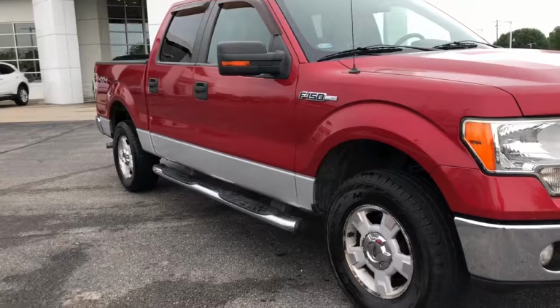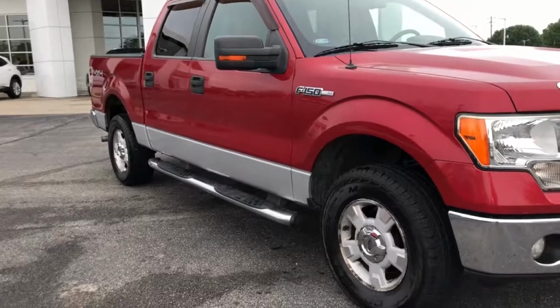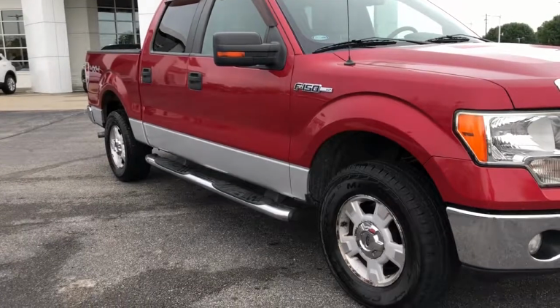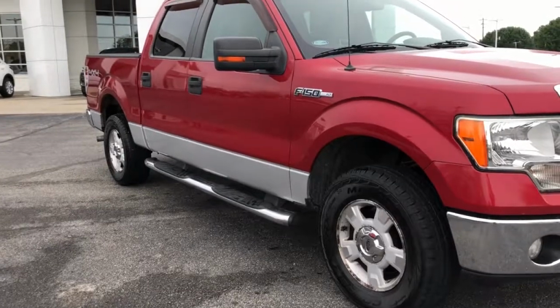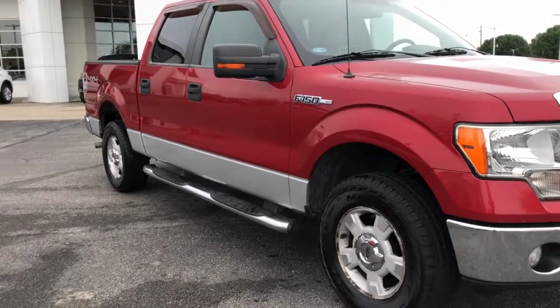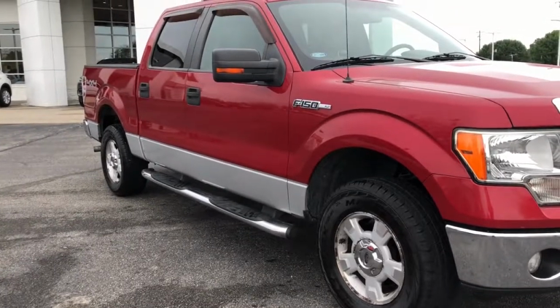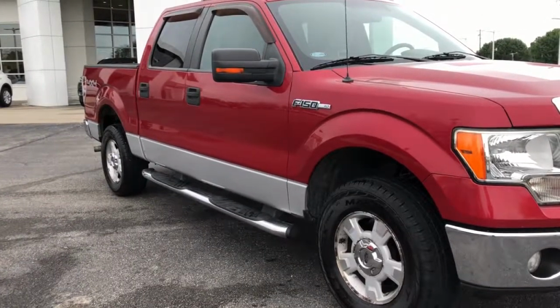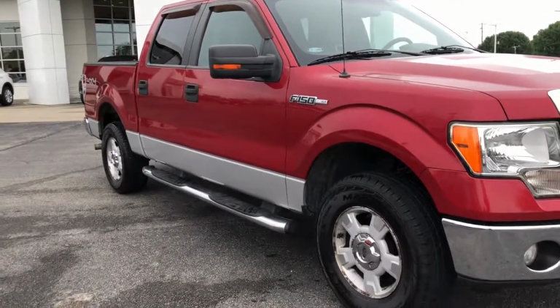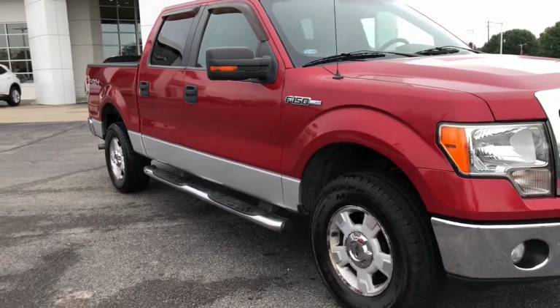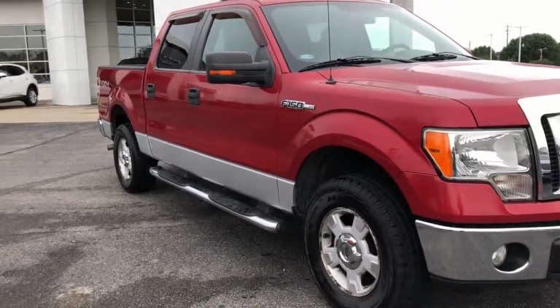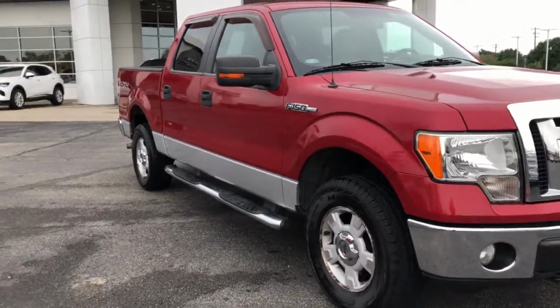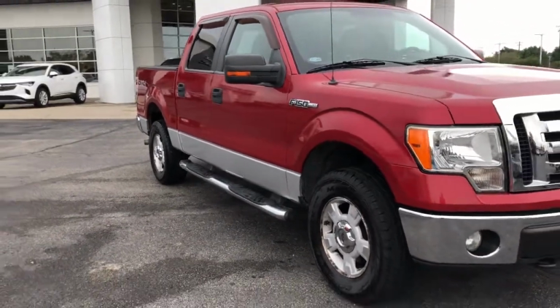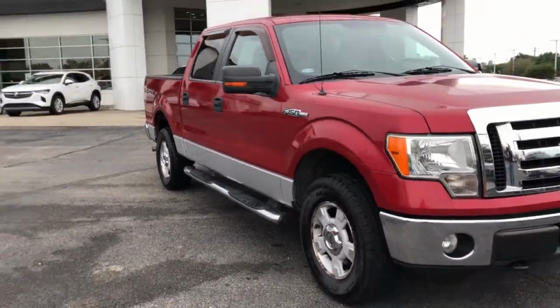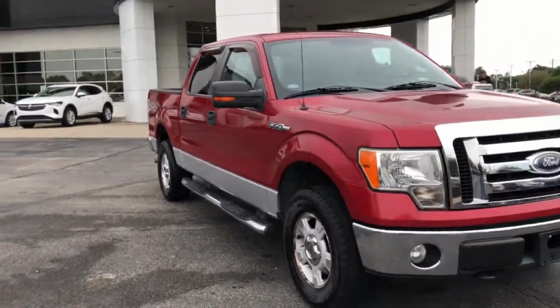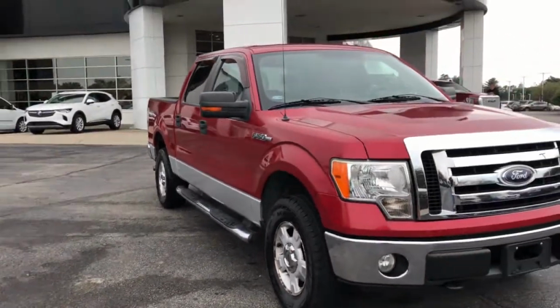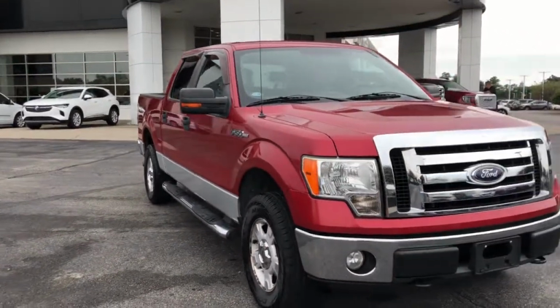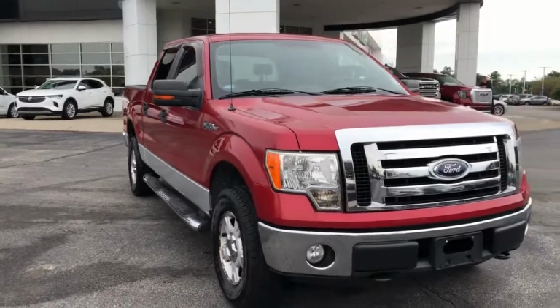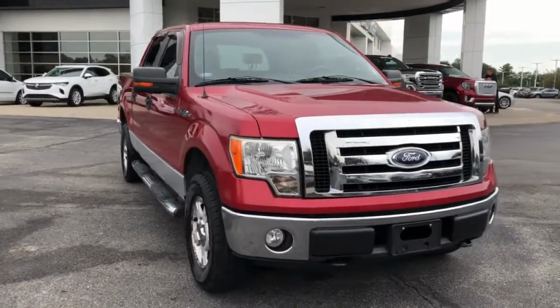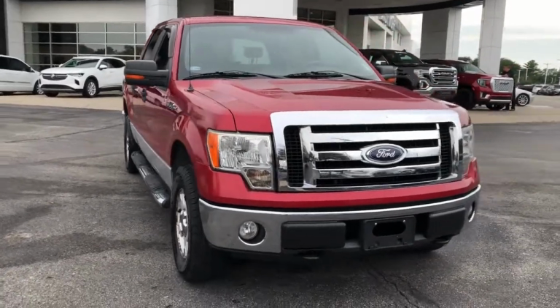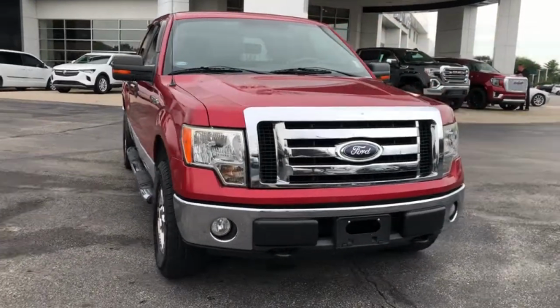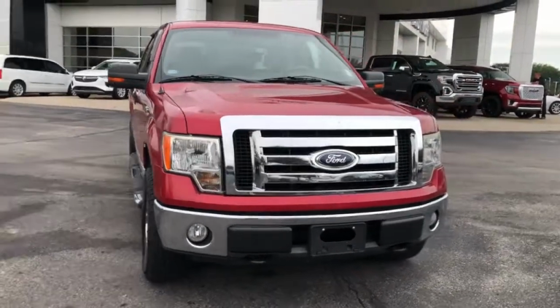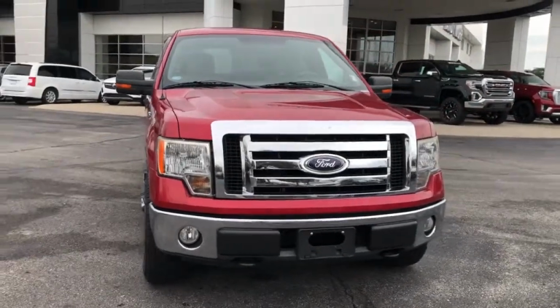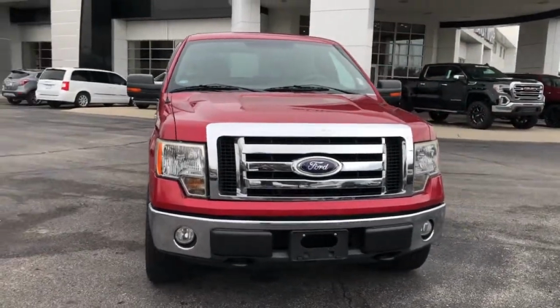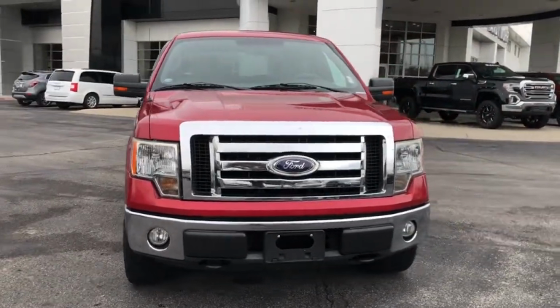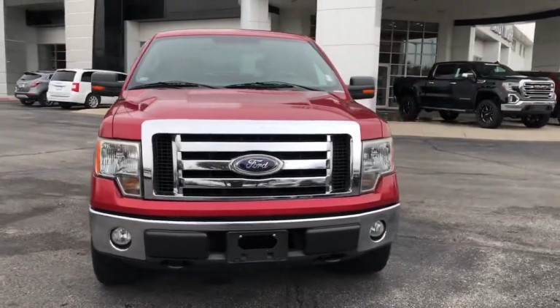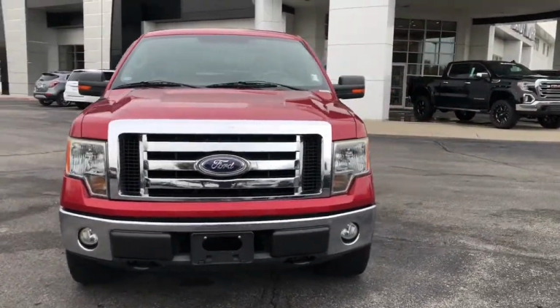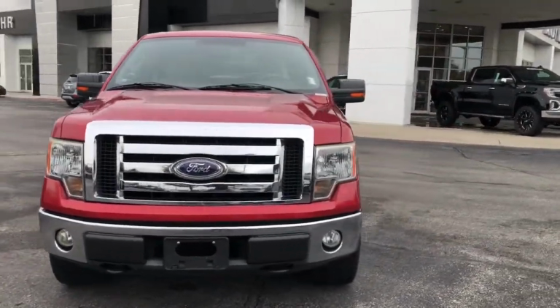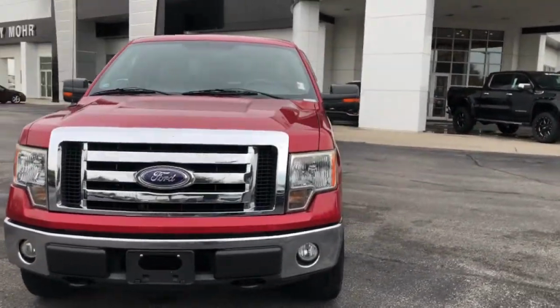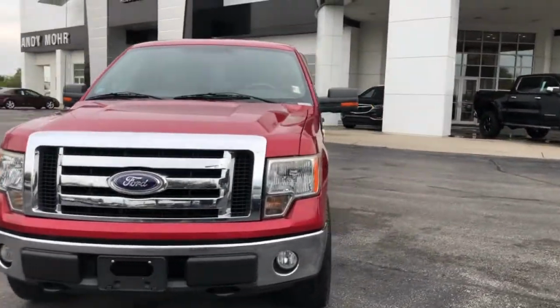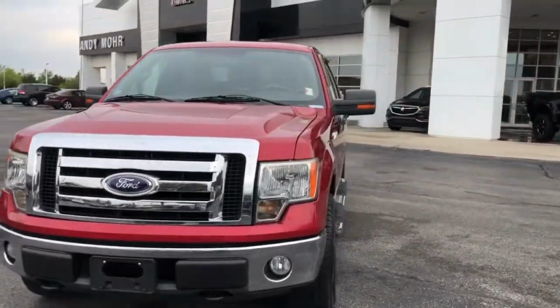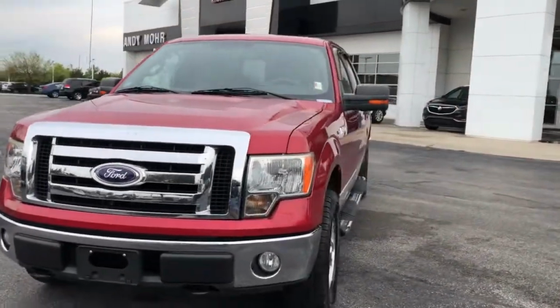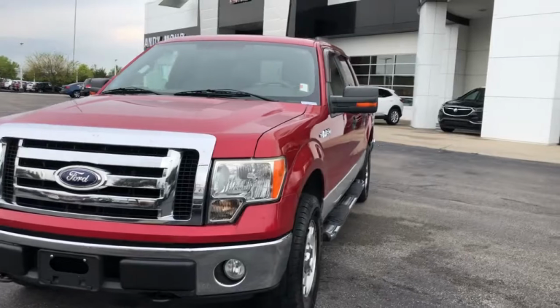You will be amazed by this 2009 Ford F-150. With less than 150,000 miles on the odometer, this vehicle provides excellent value.